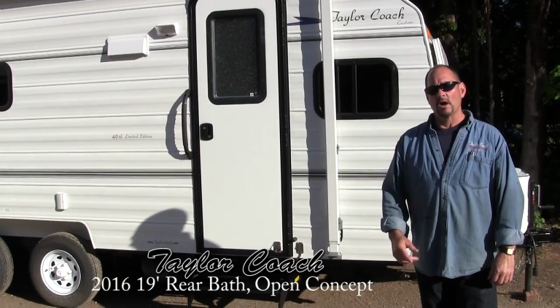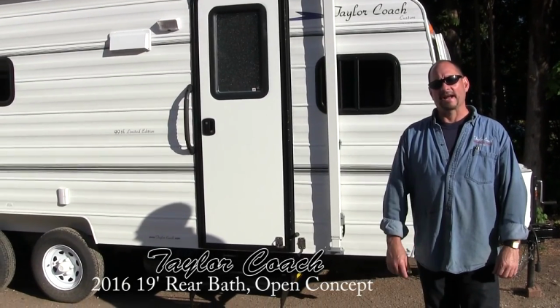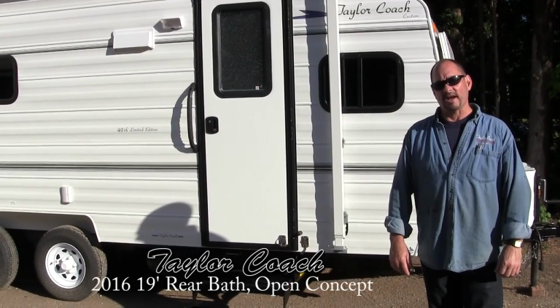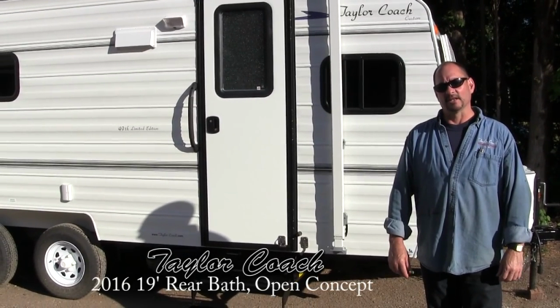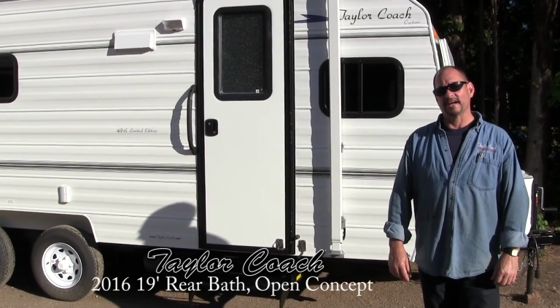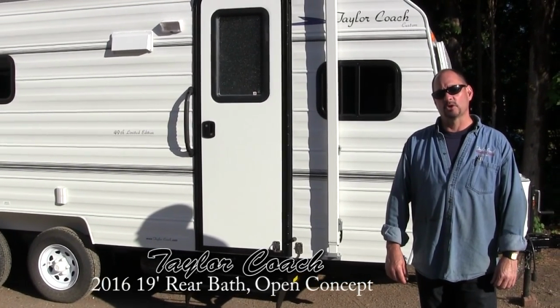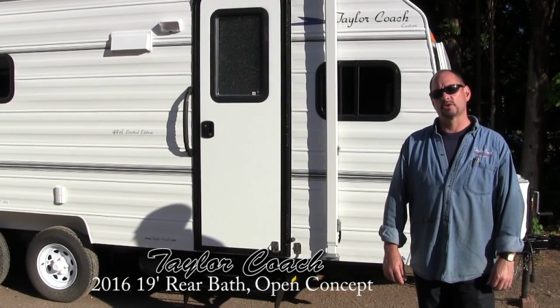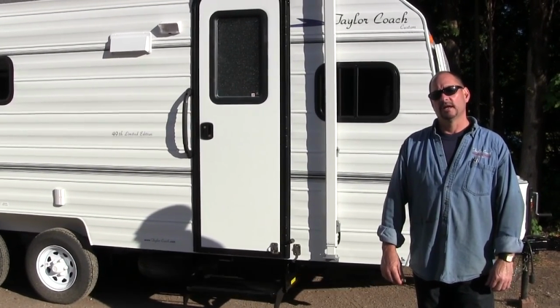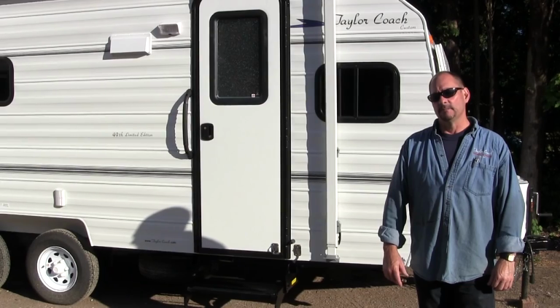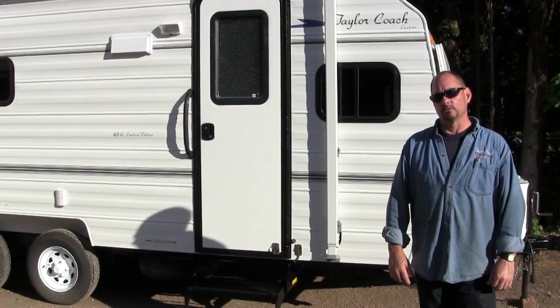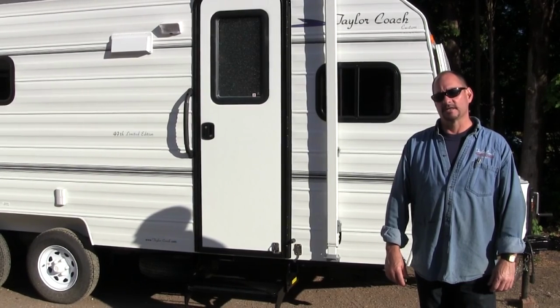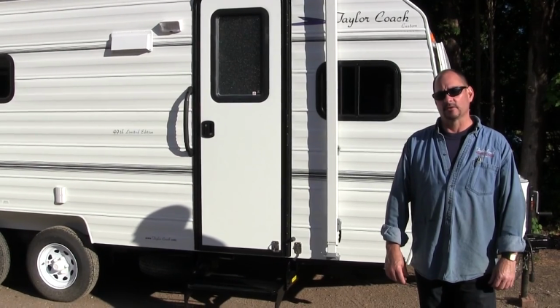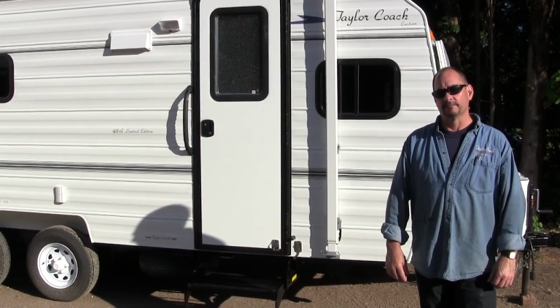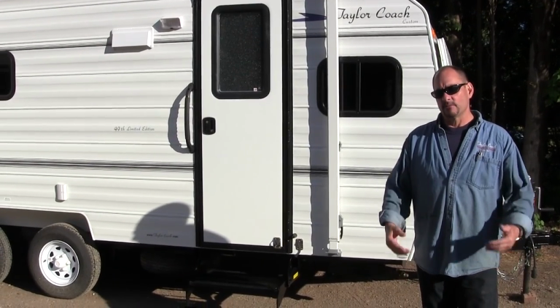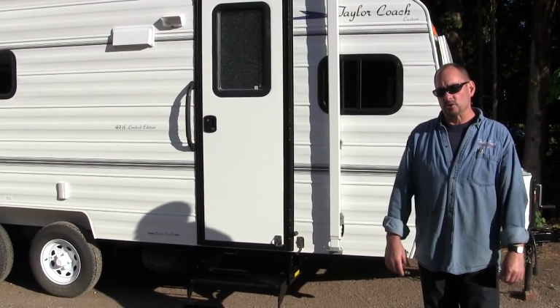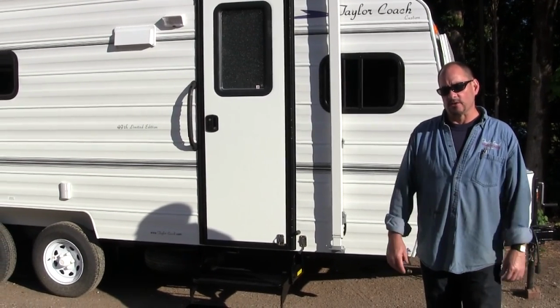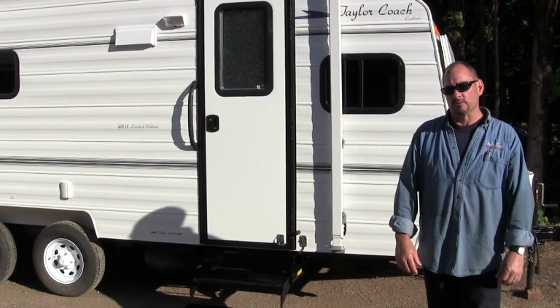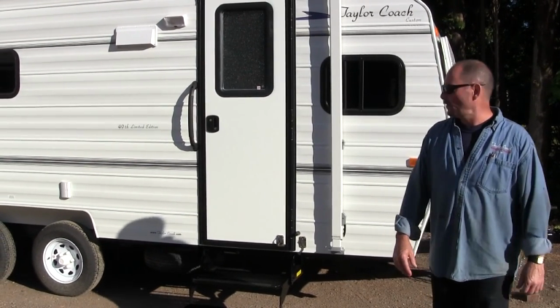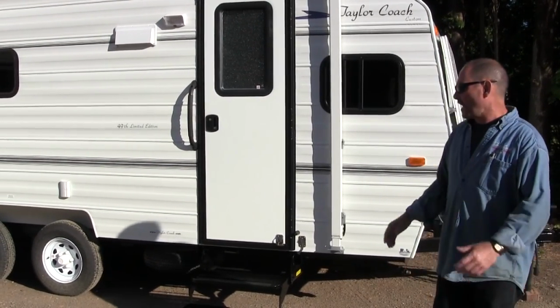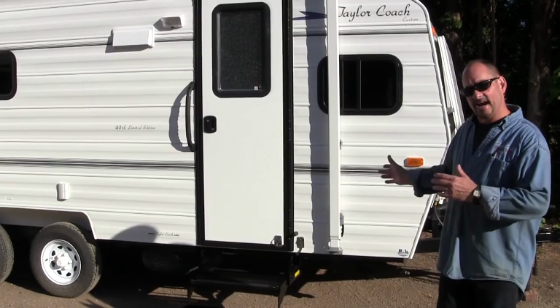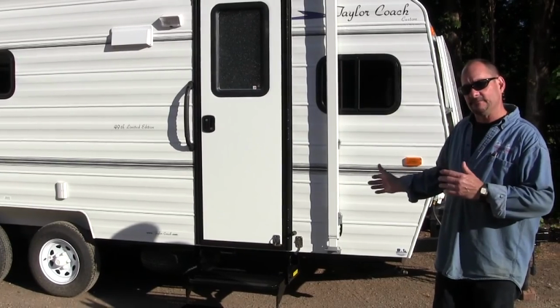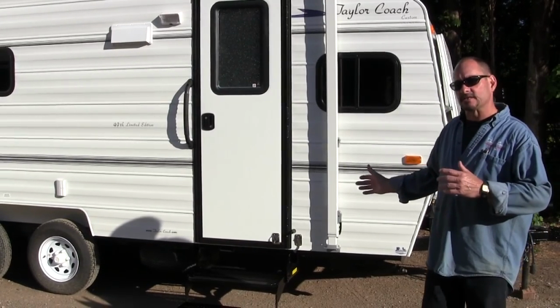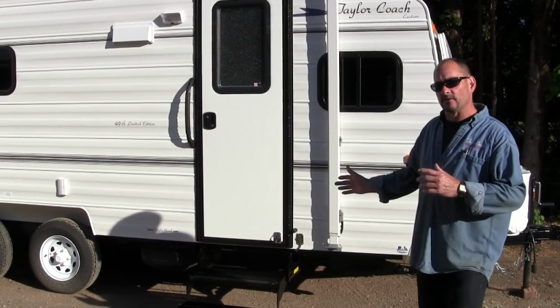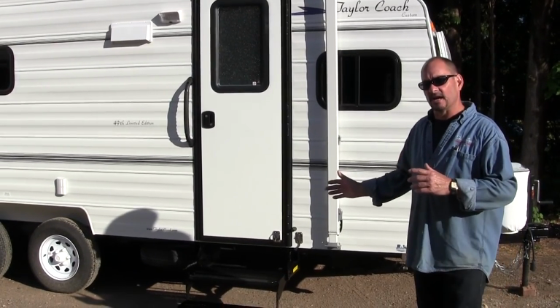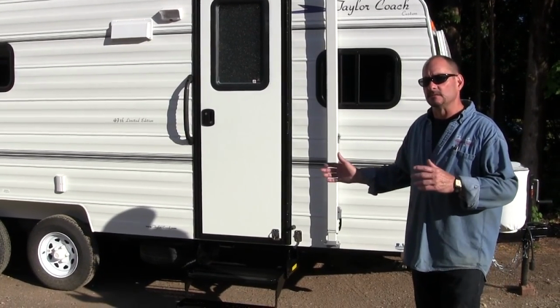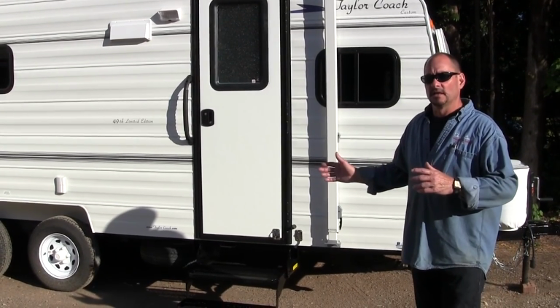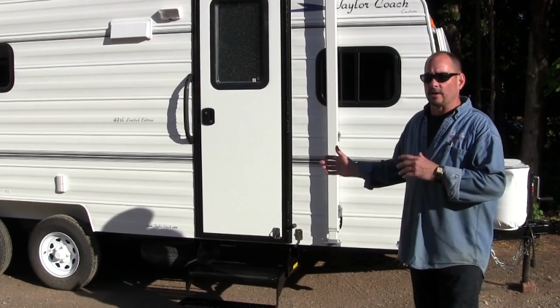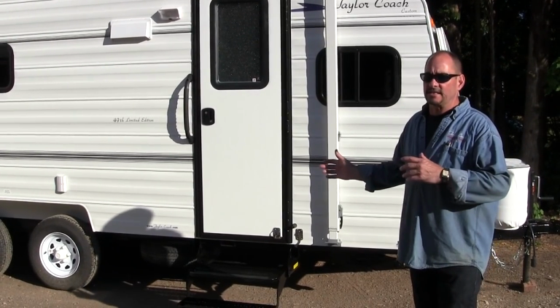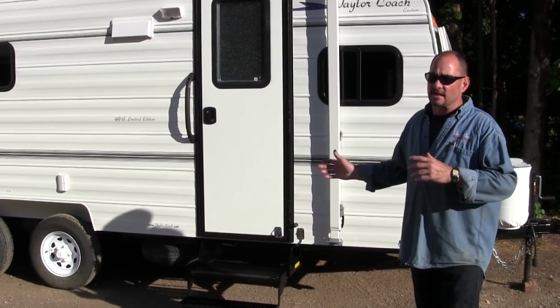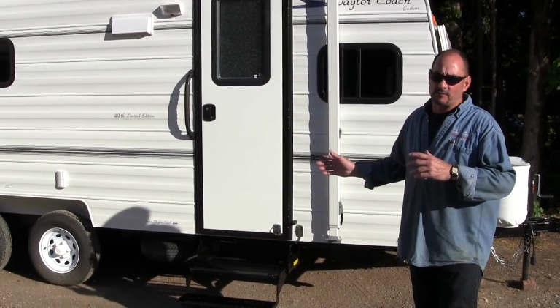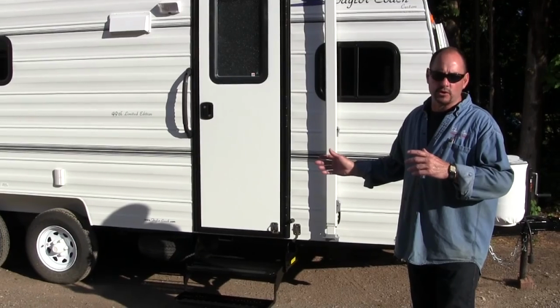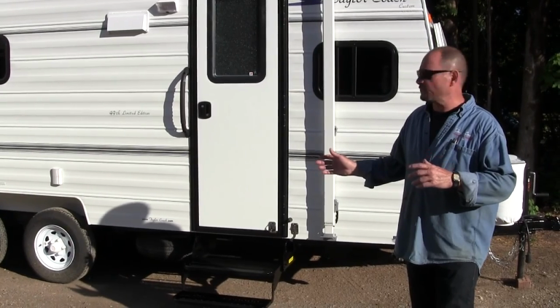Welcome back. It's Brad Taylor at Taylor Coach in Millgrove, Ontario, Canada.